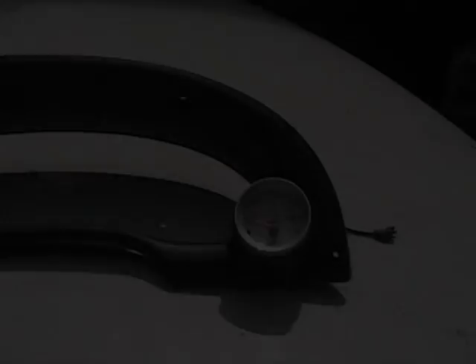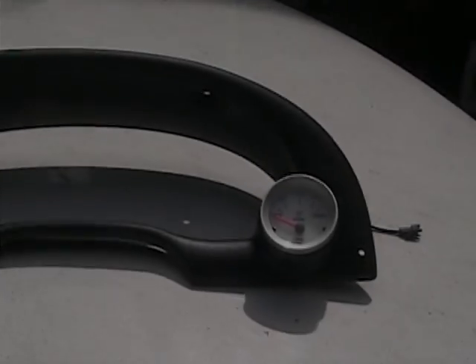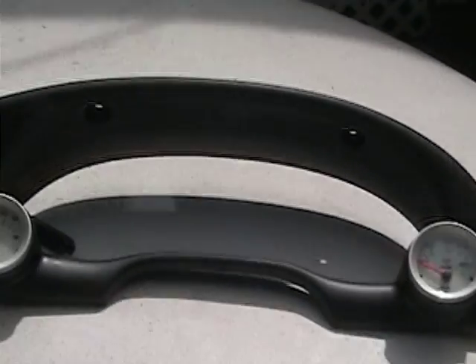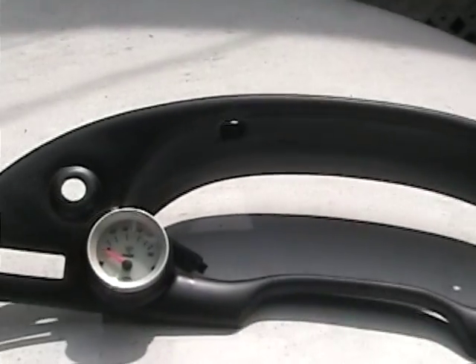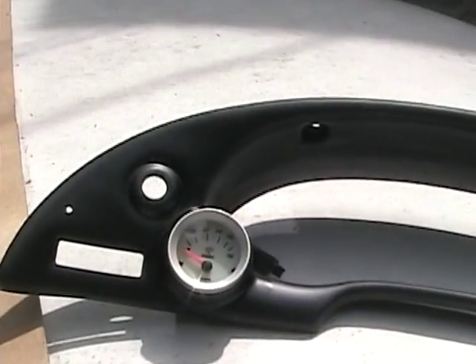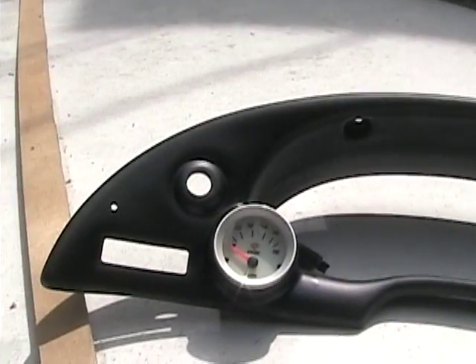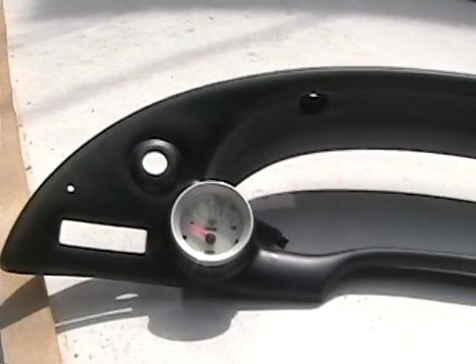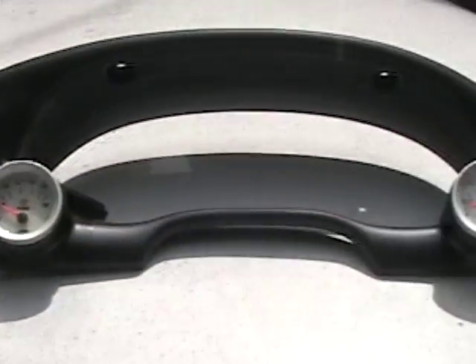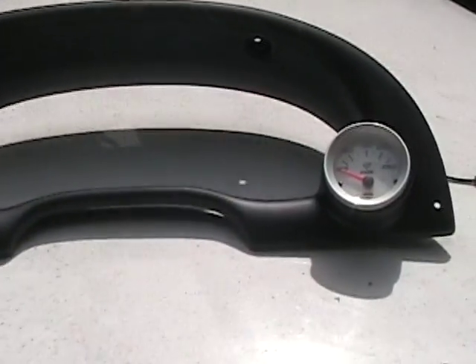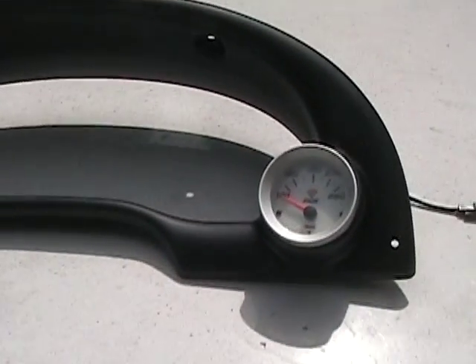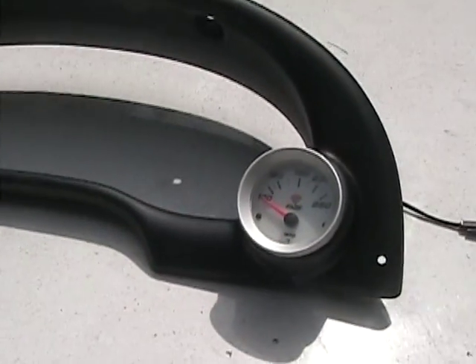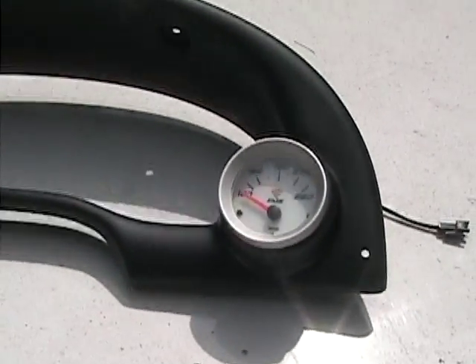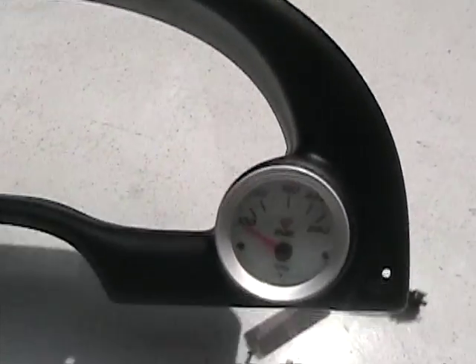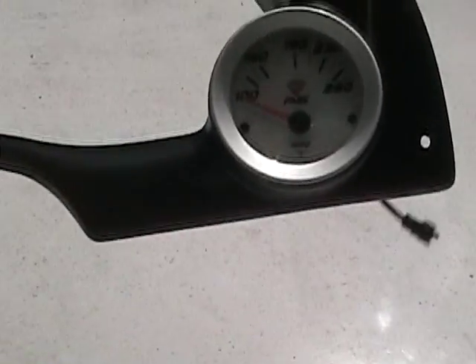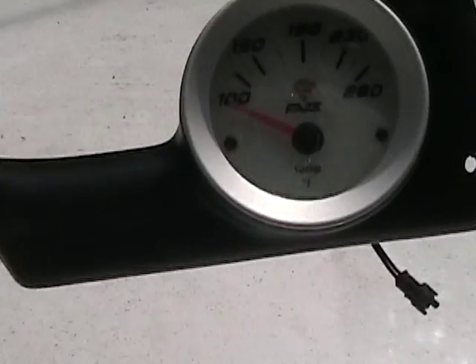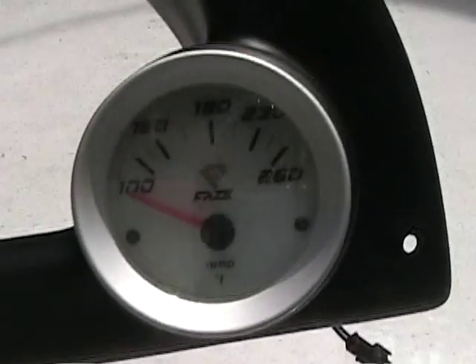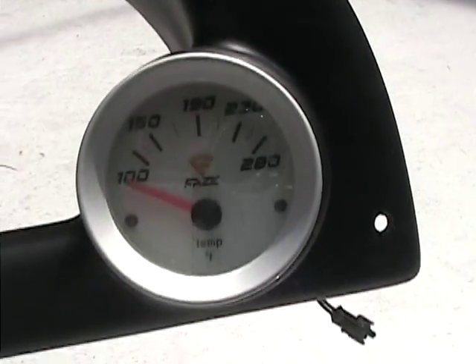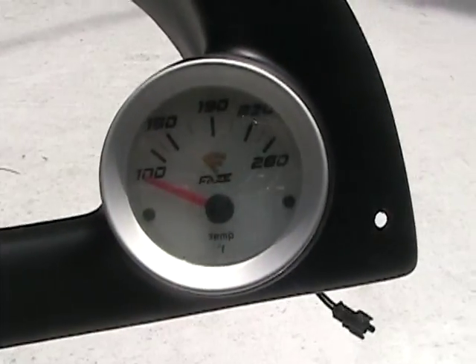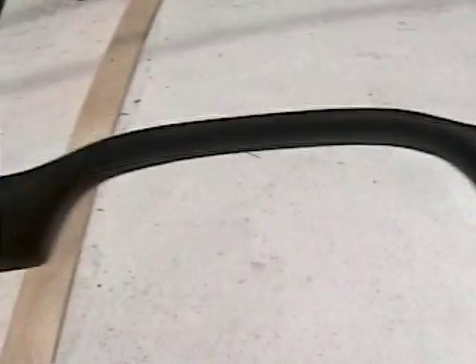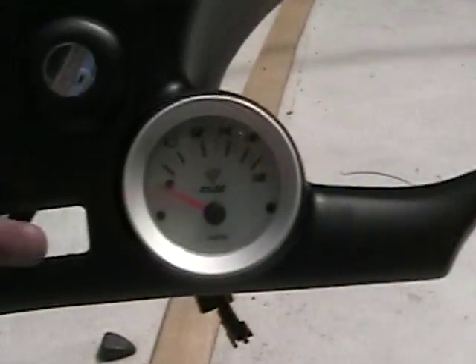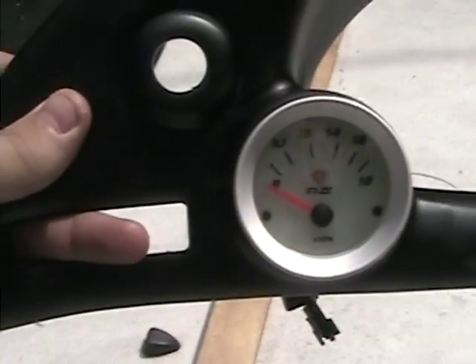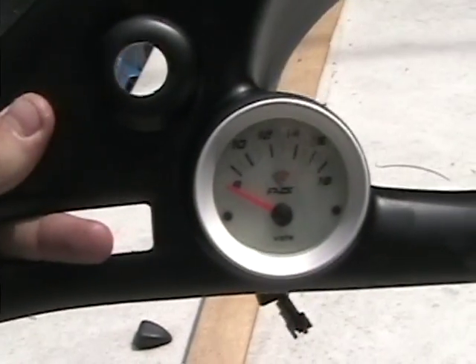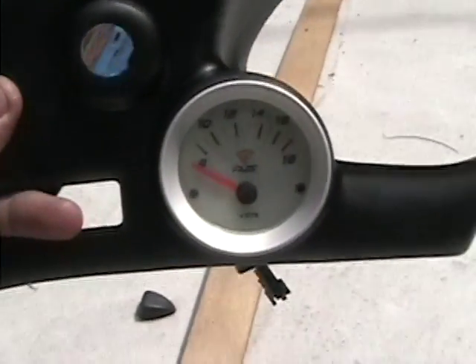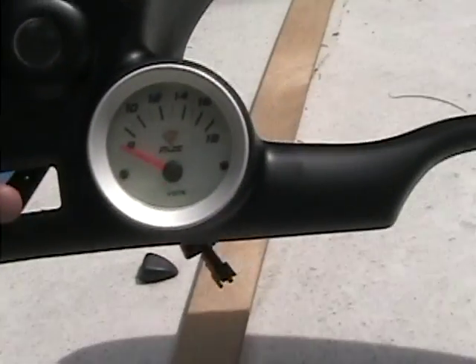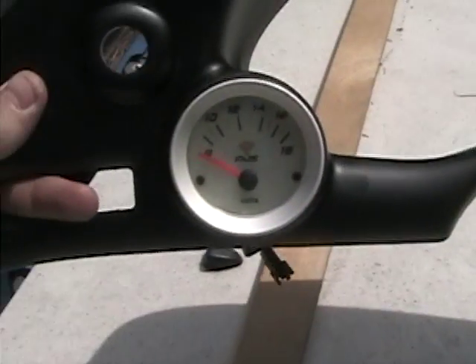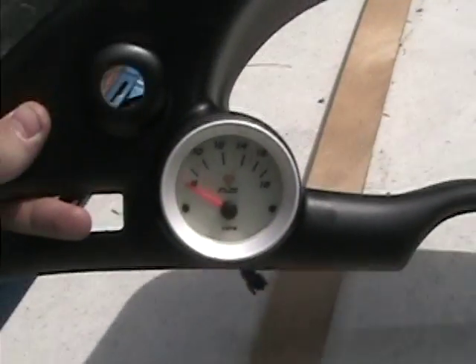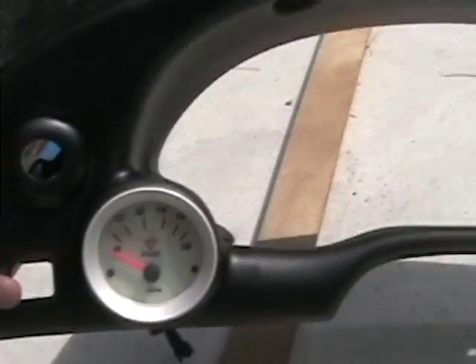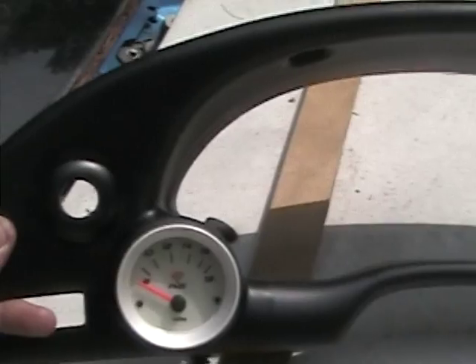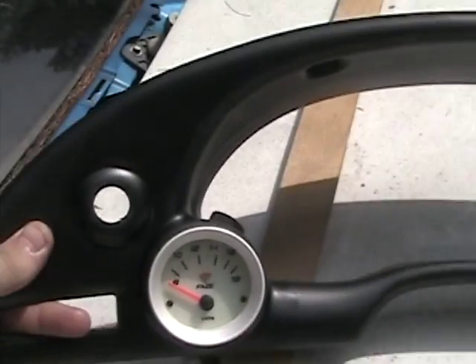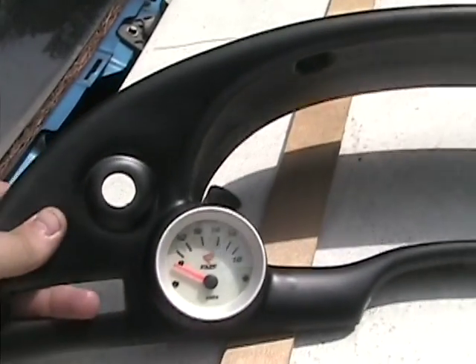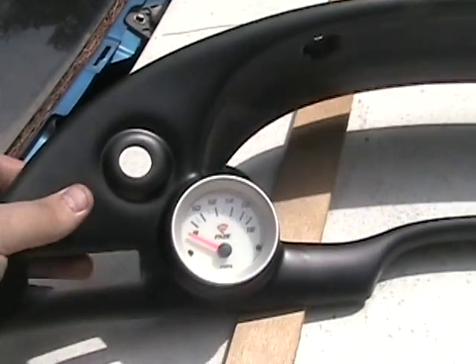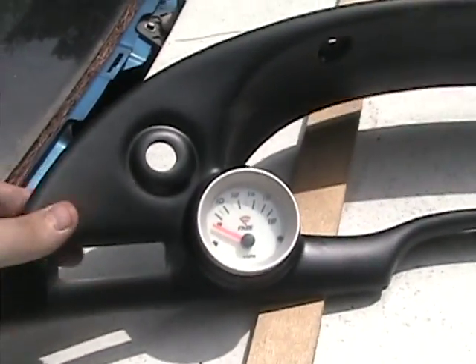Alright guys, so you can see this is my new gauge panel. I have a water temp gauge and a volt gauge, and I'll put this in my Mustang today.